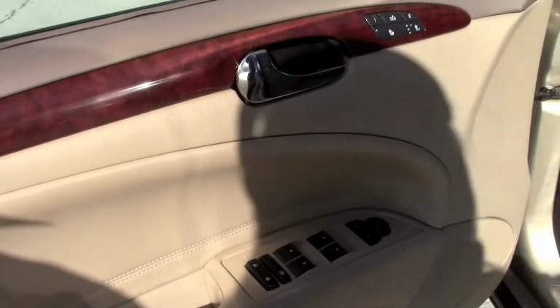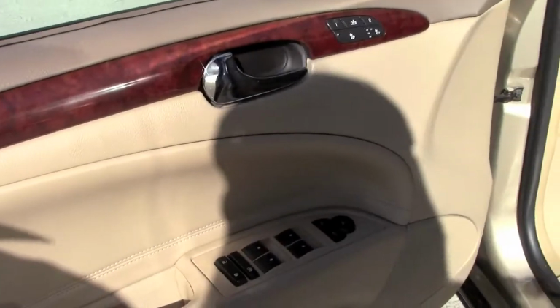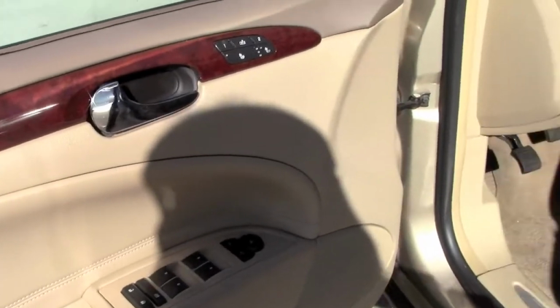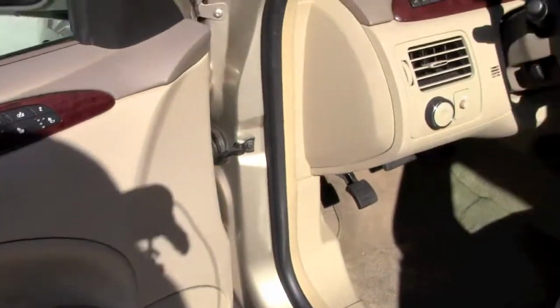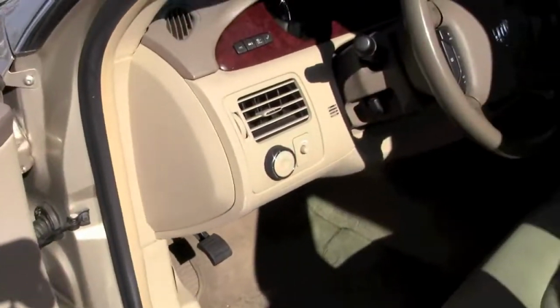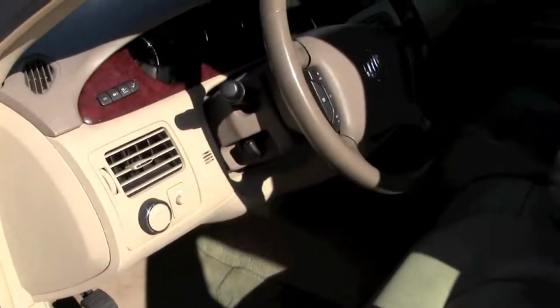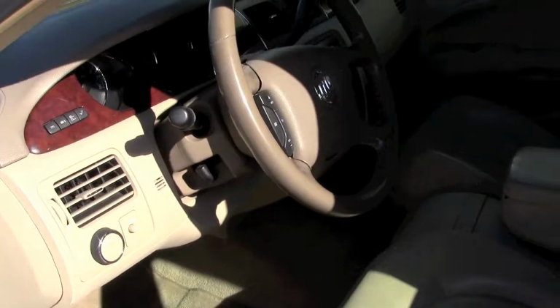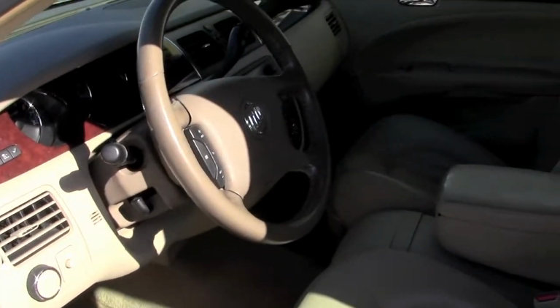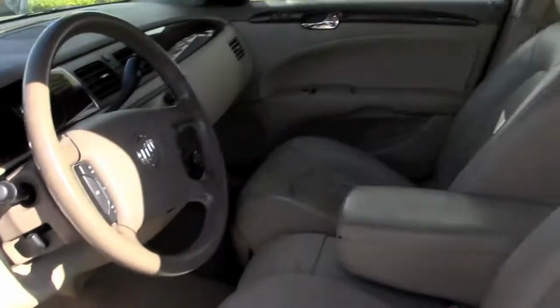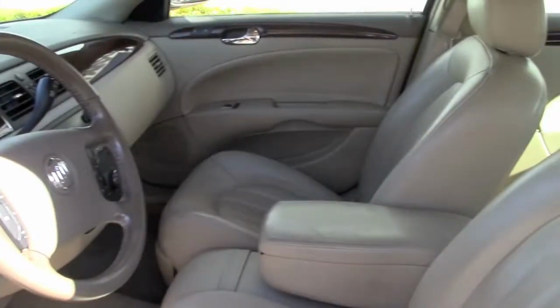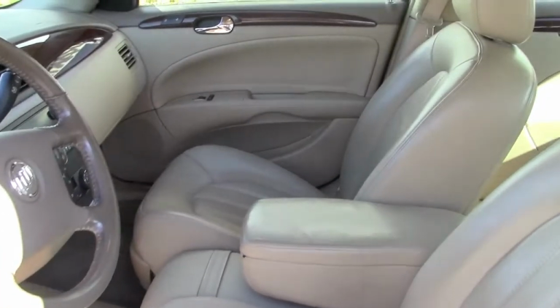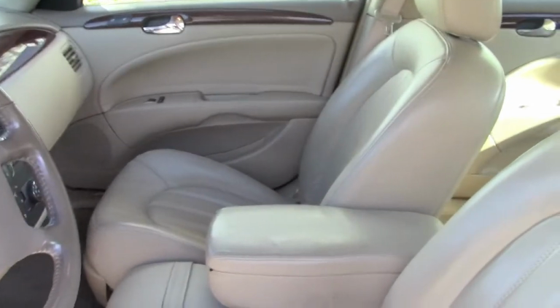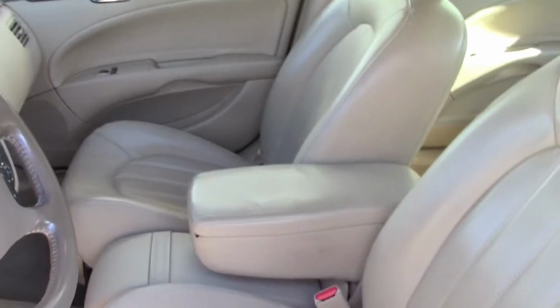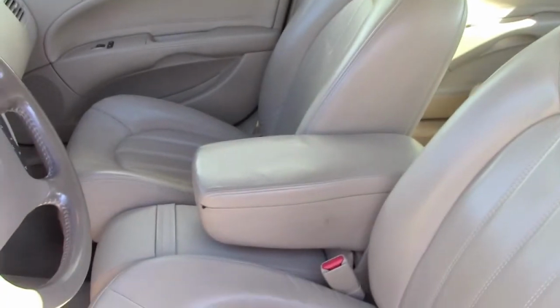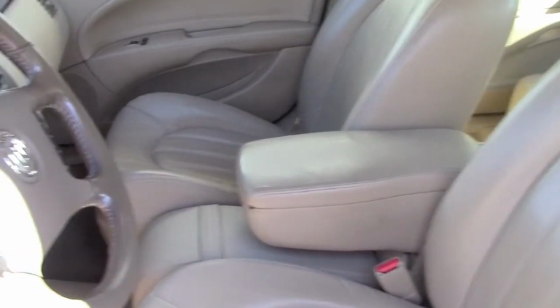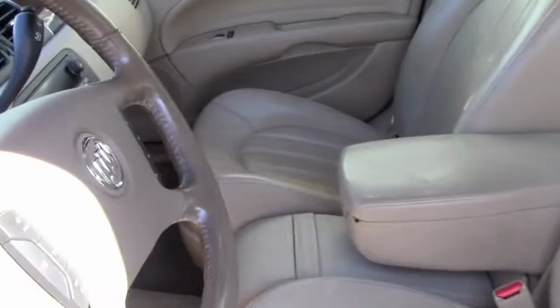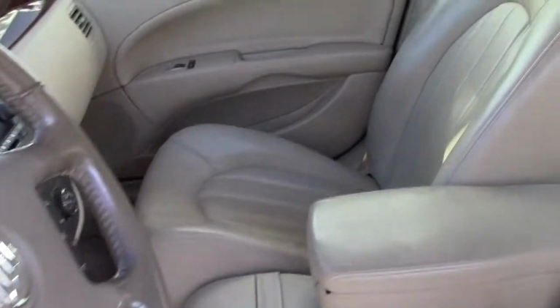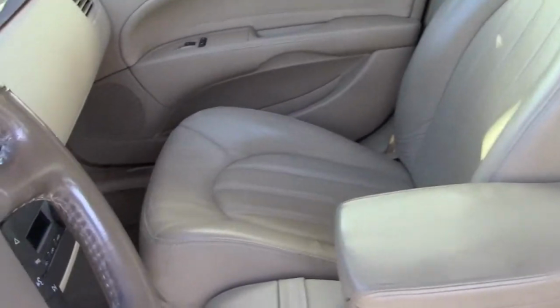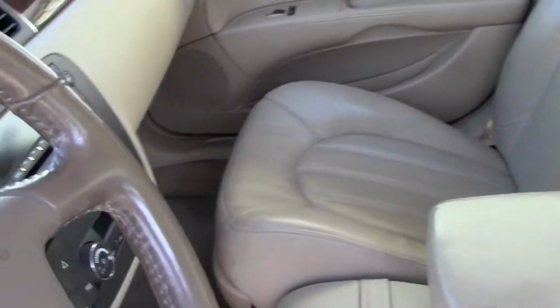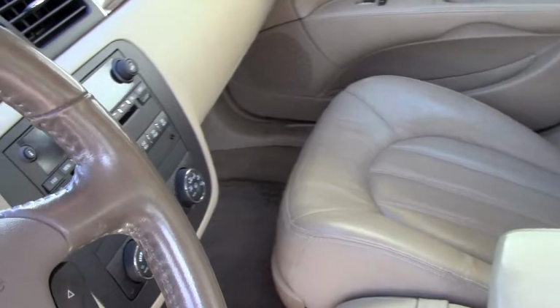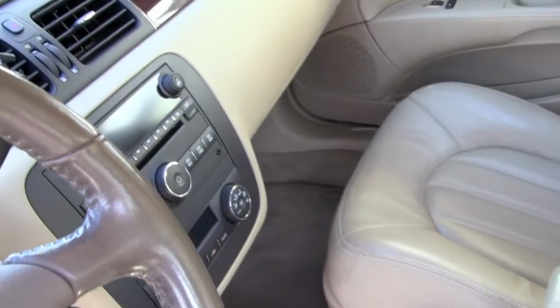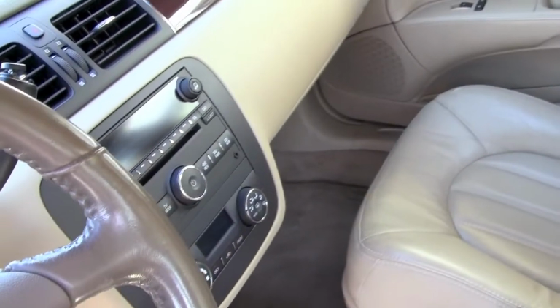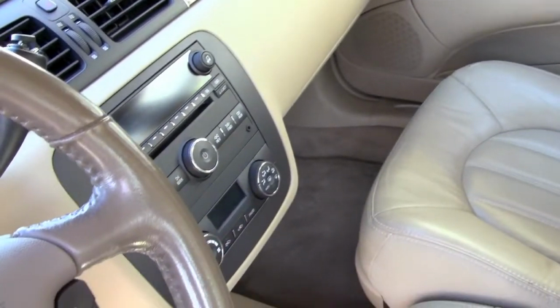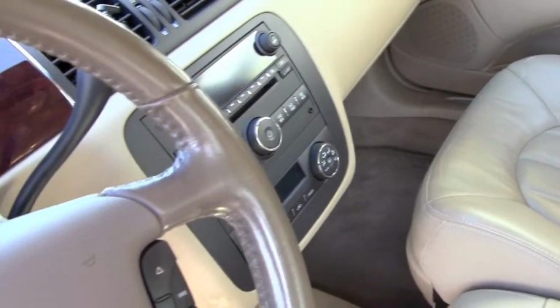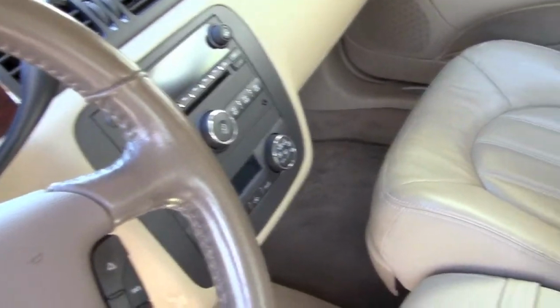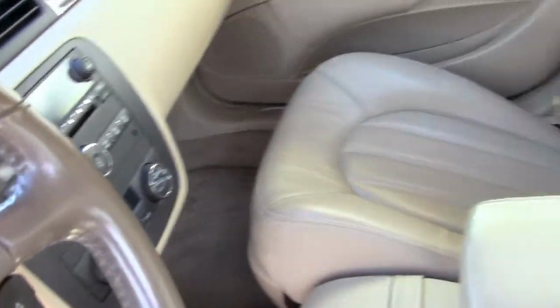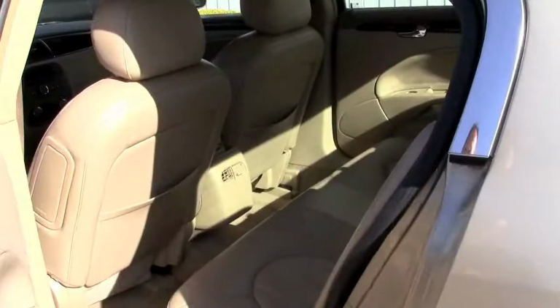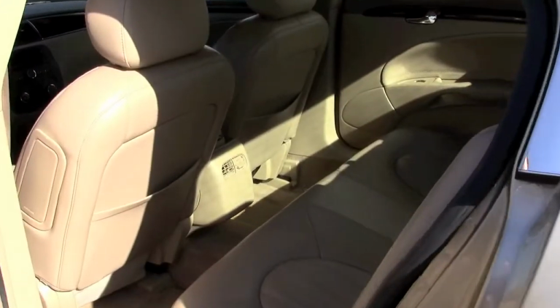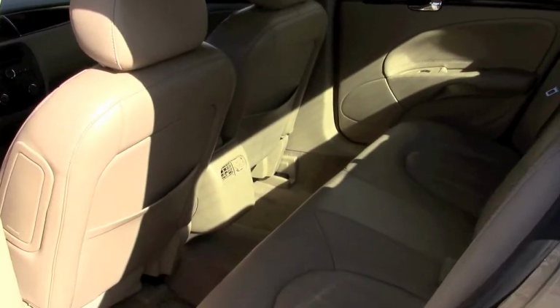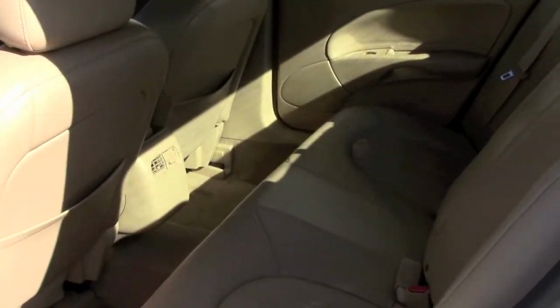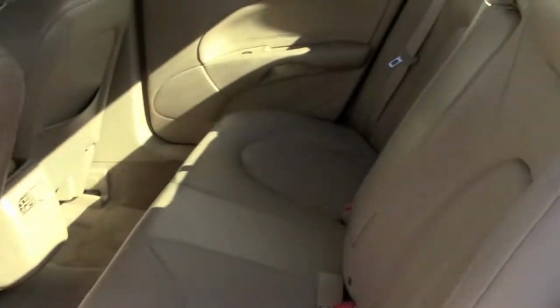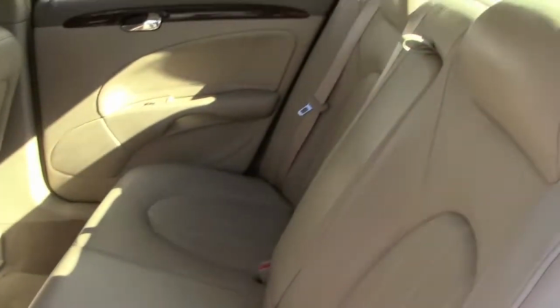It's got wood grain interior, power windows, power locks. The leather is in great shape — there's no rips, there's no tears. Automatic transmission, CD player, ice cold AC. There's tons of room for the family.